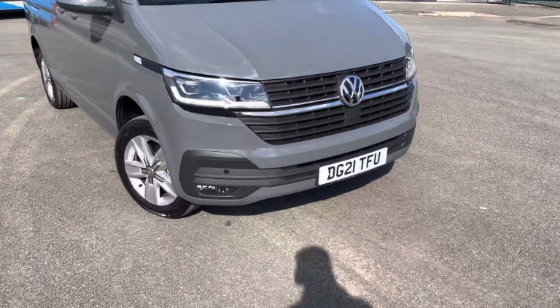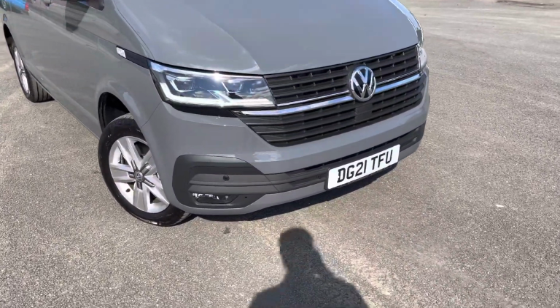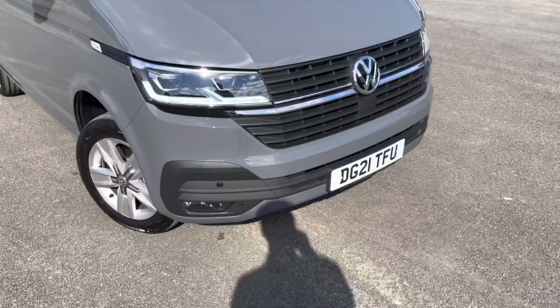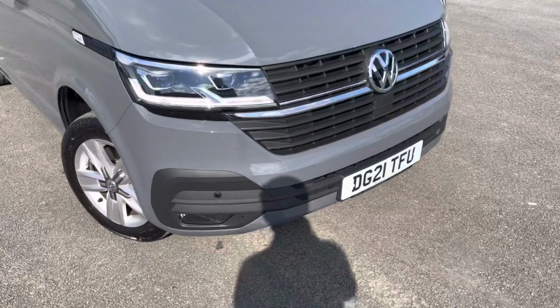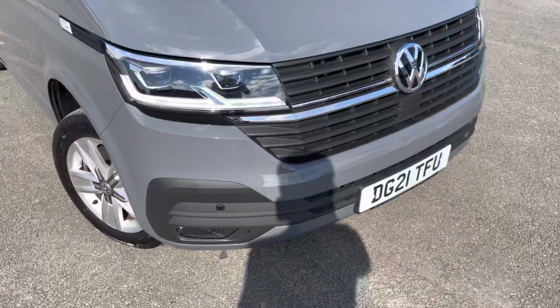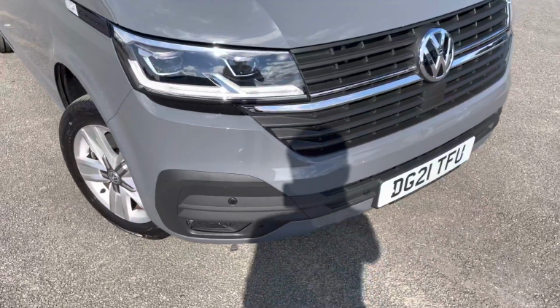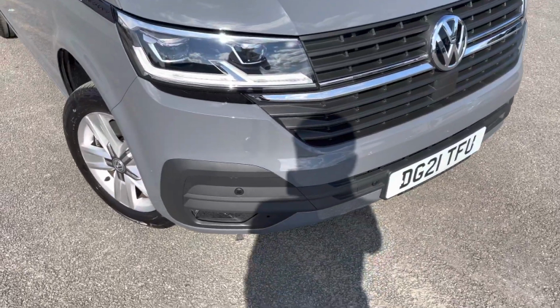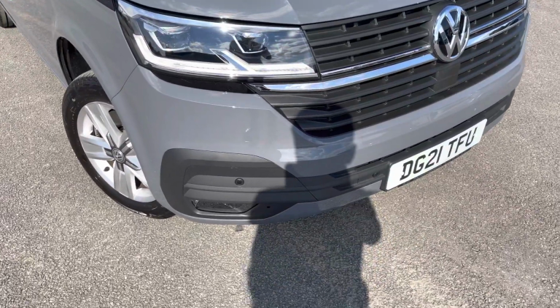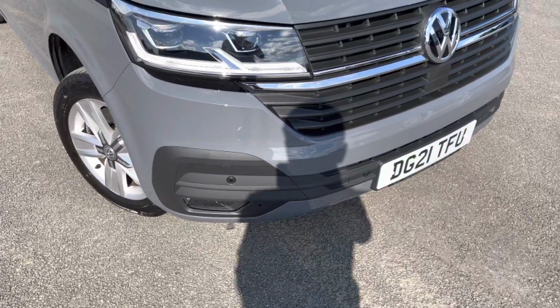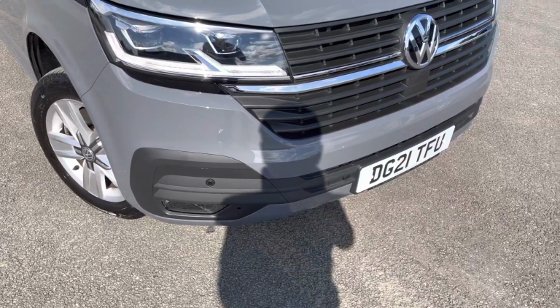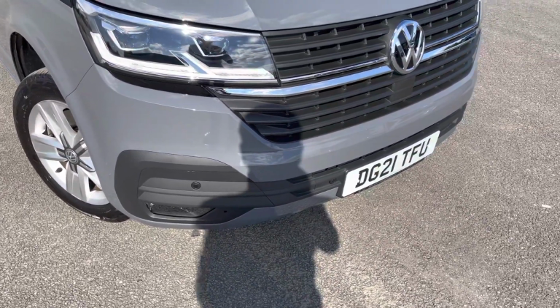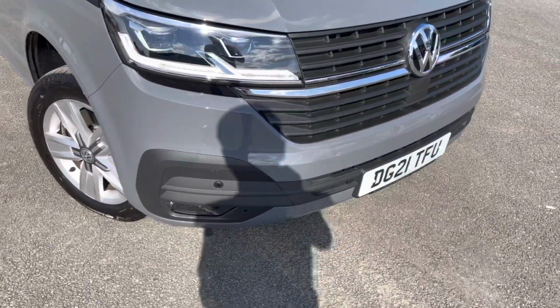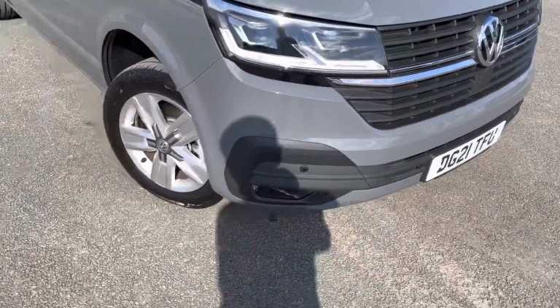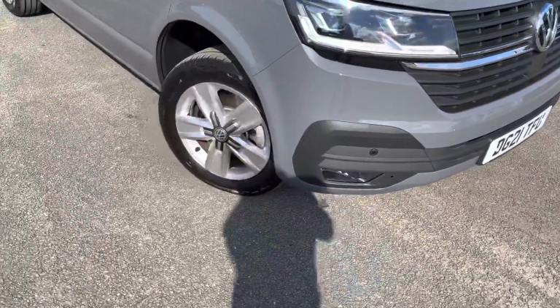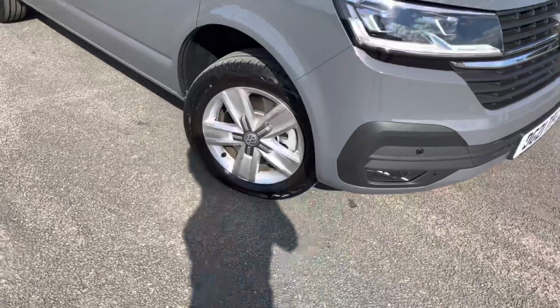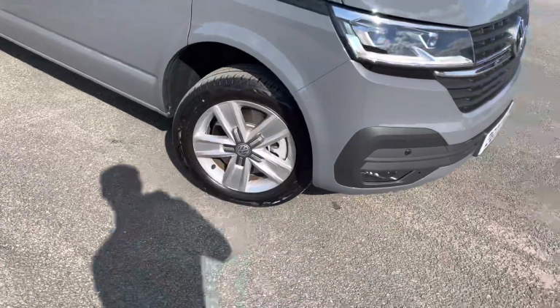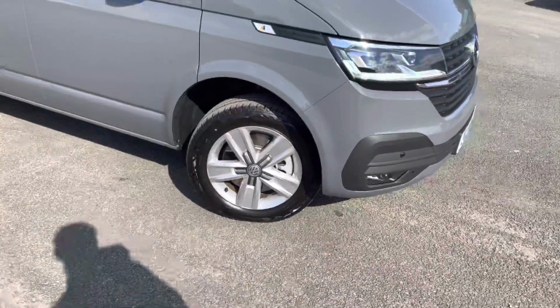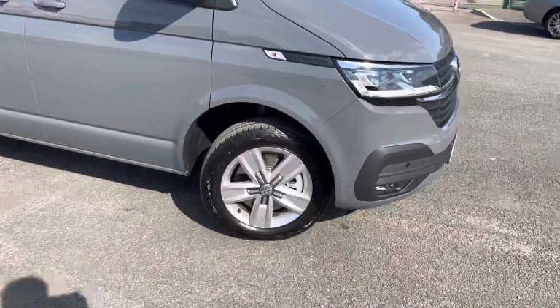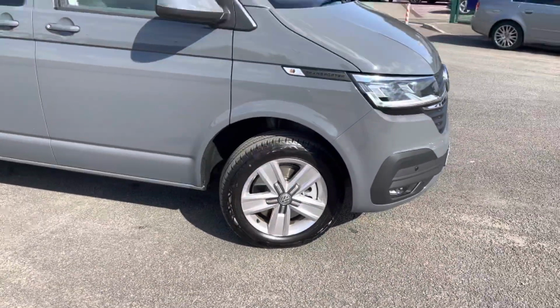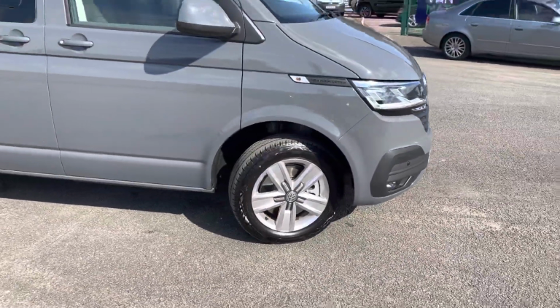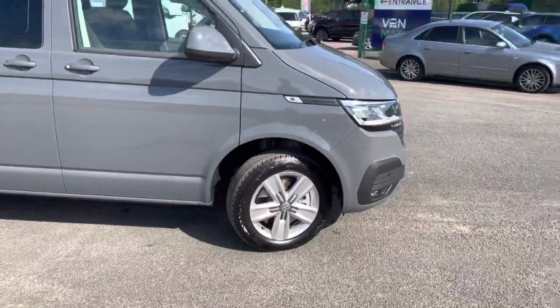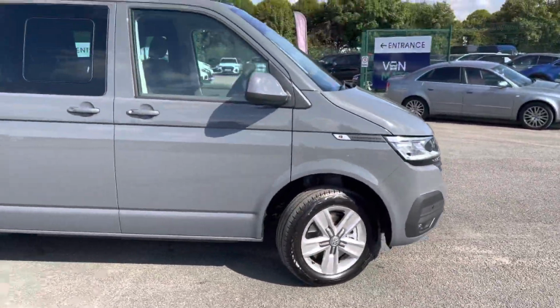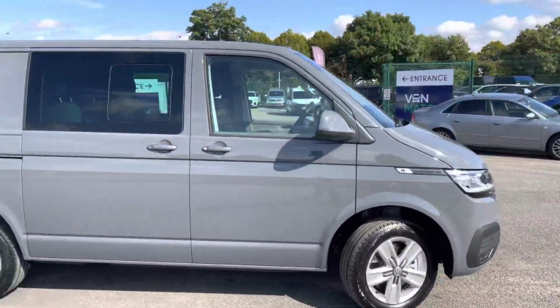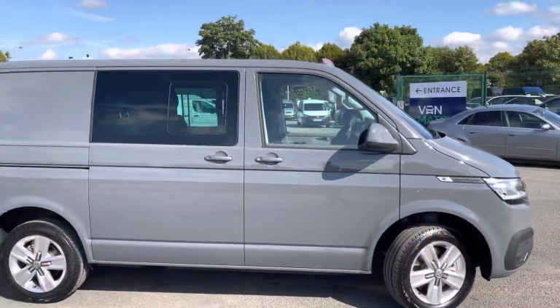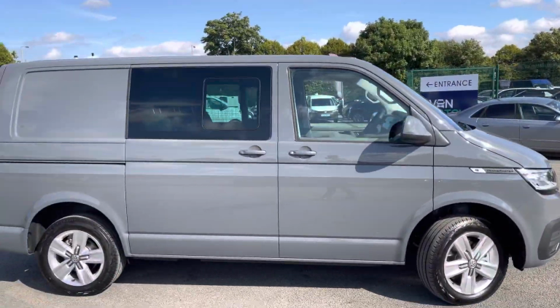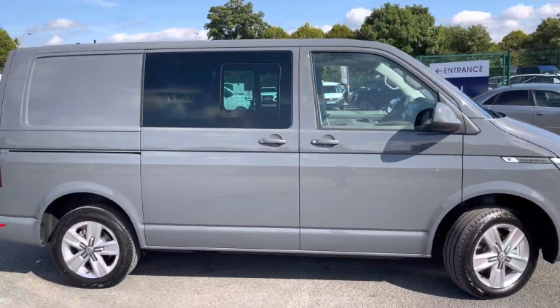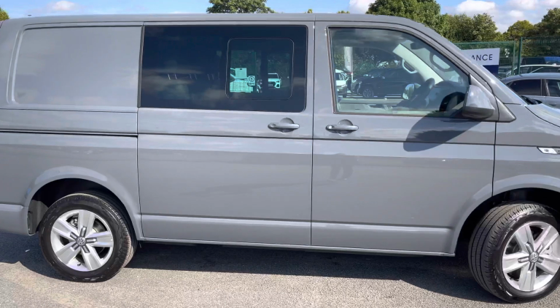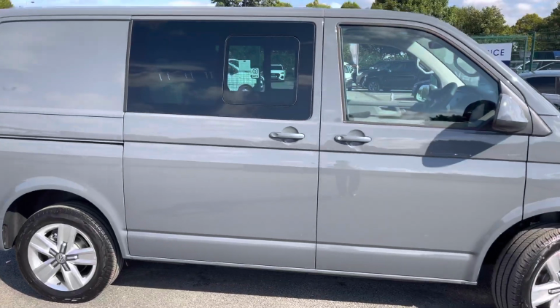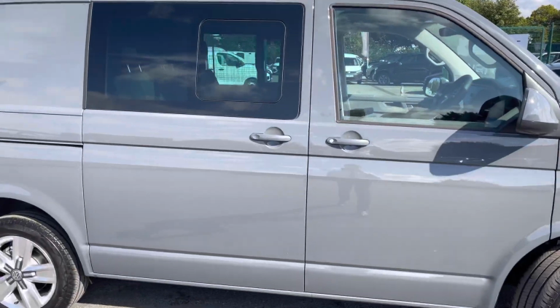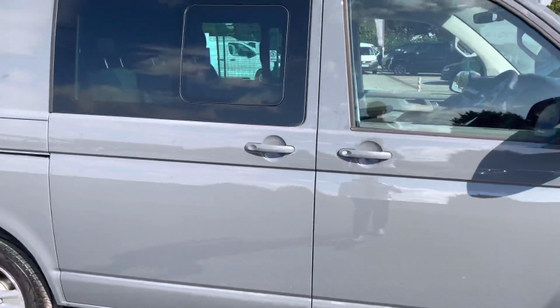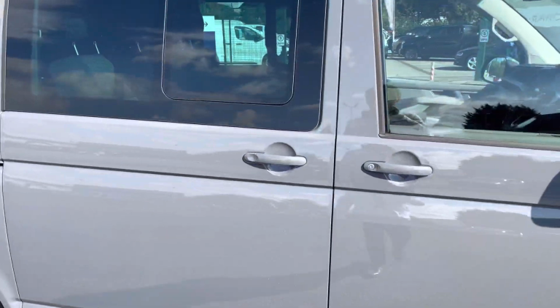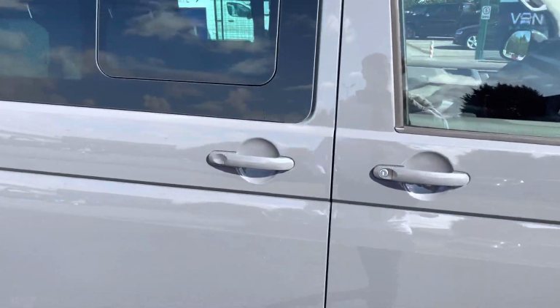Taking a look around the vehicle, you can see straight away you do have the front parking sensors, which are dotted on the front bumper. As you come around to the side, you can see this vehicle does come with the 17-inch alloy wheels and a side sliding door on the driver's side.